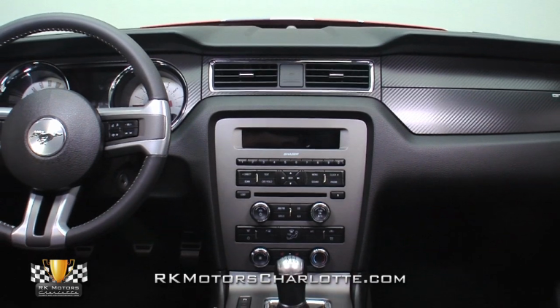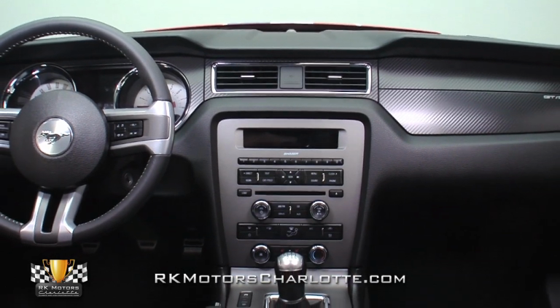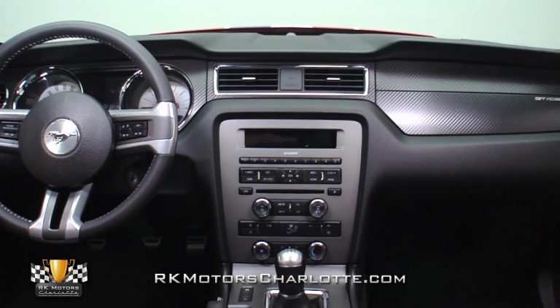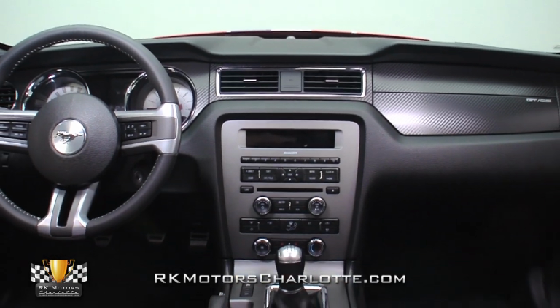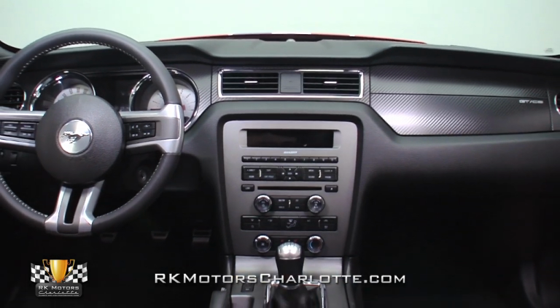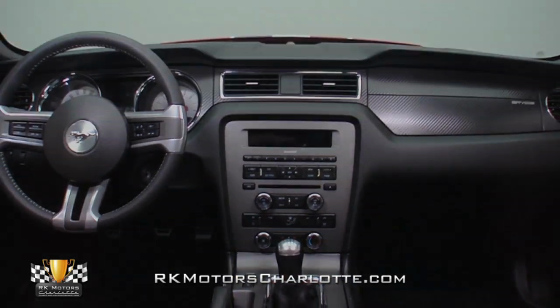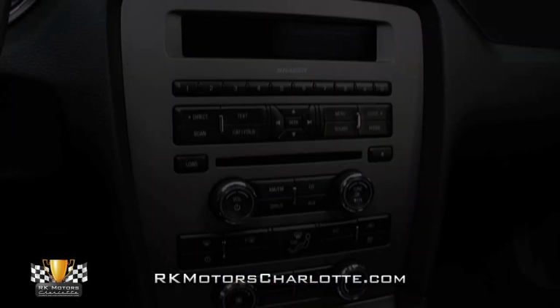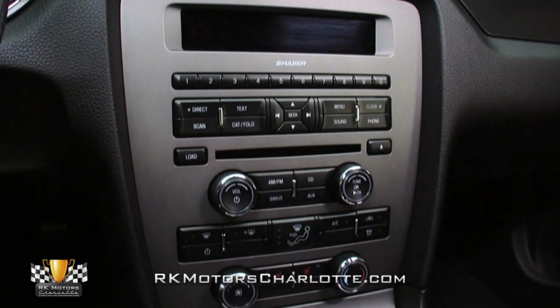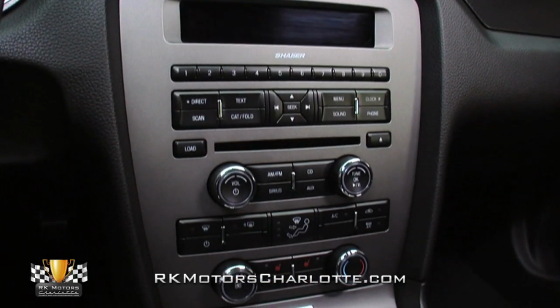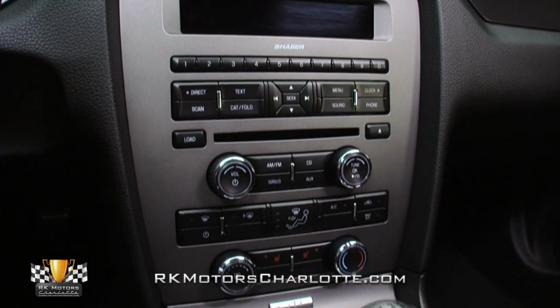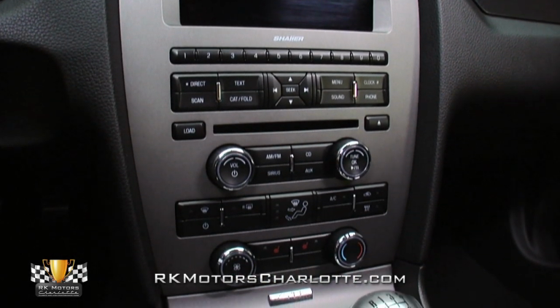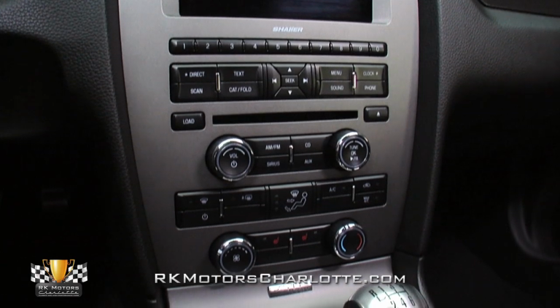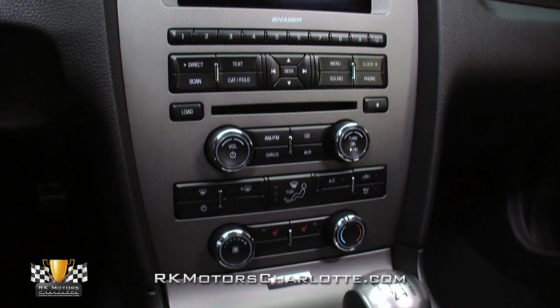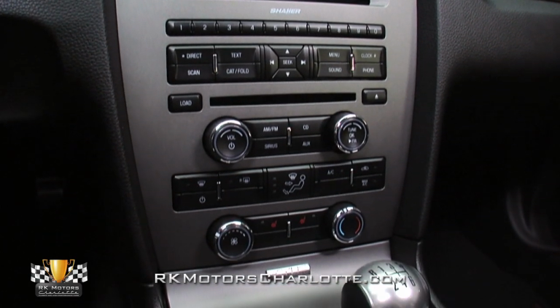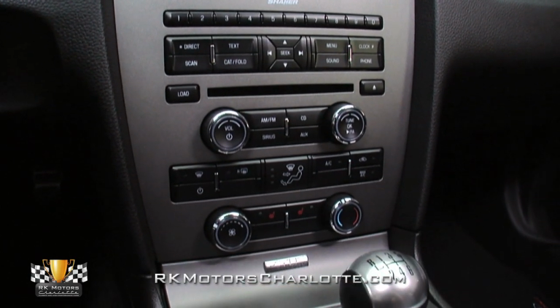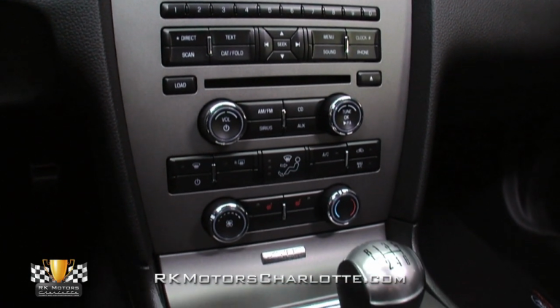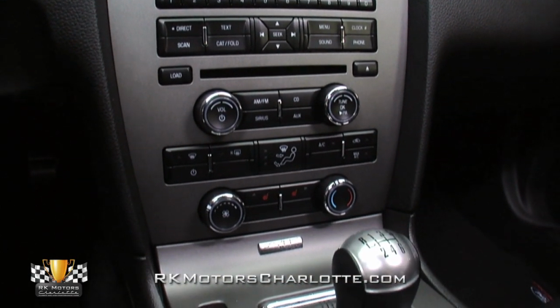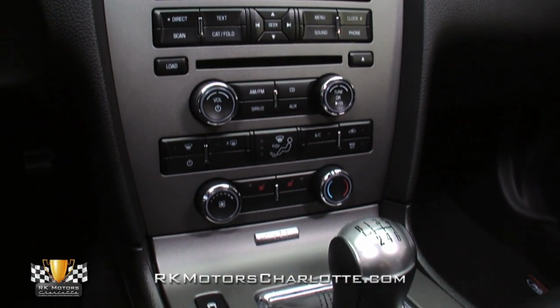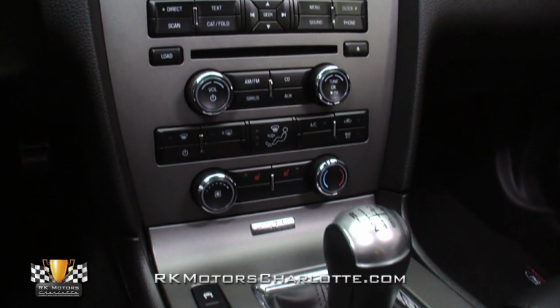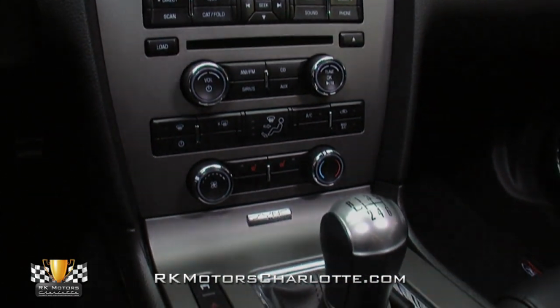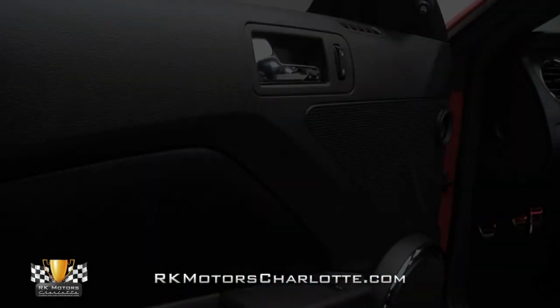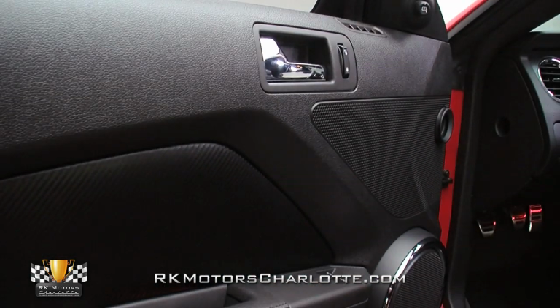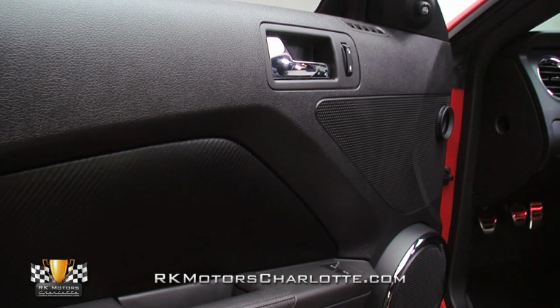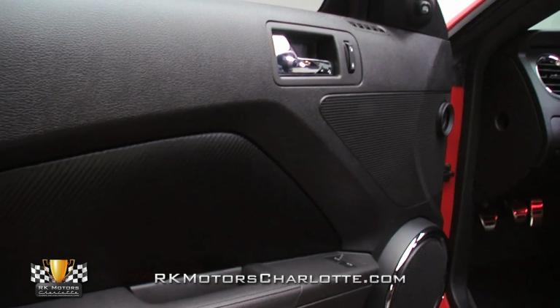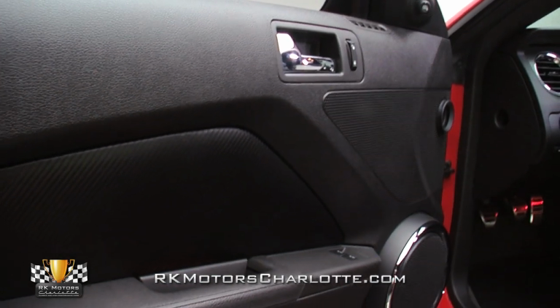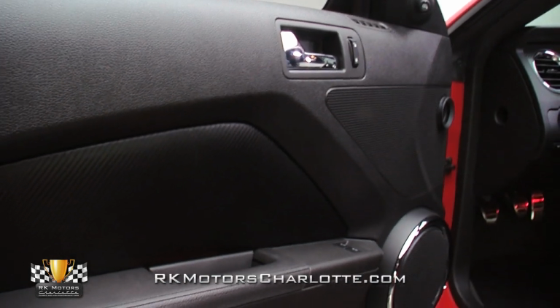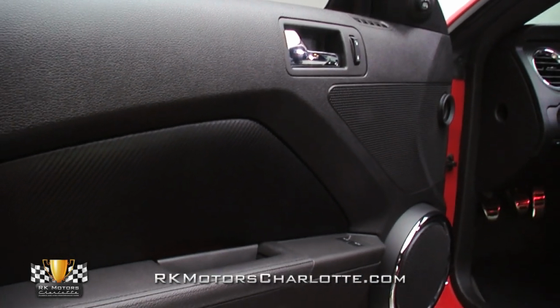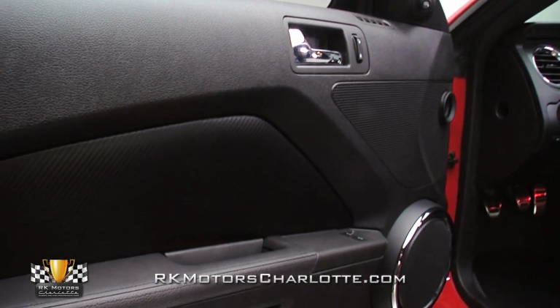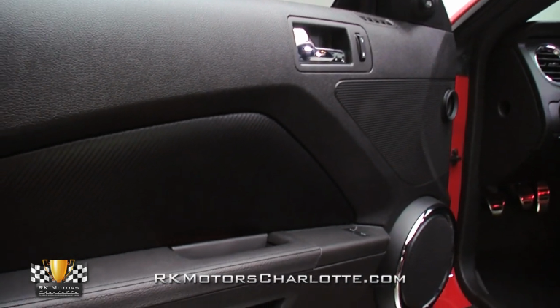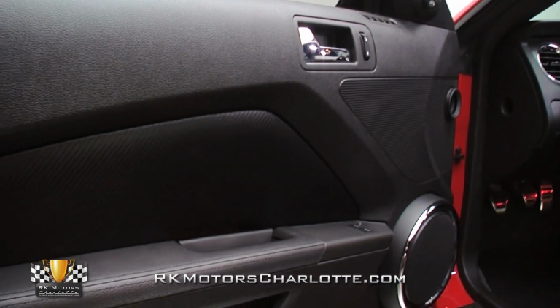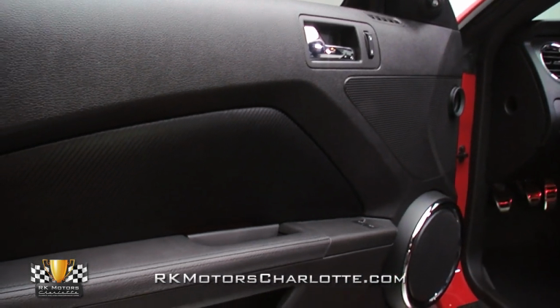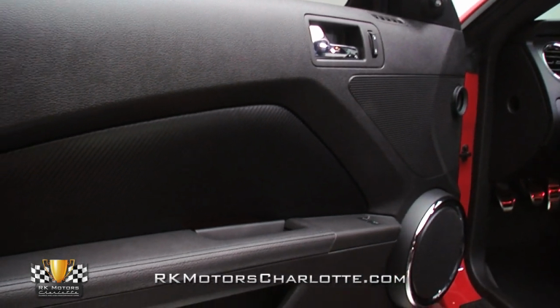And naturally, all the luxuries you'd expect in a high-dollar muscle car are present and accounted for, including cruise control, power windows, power door locks, power mirrors, a power driver seat, and remote keyless entry that's complete with built-in theft deterrent software.